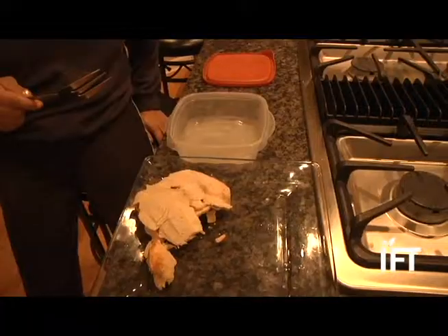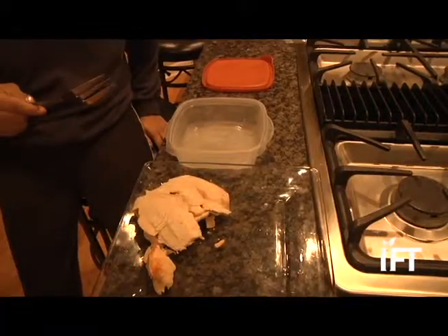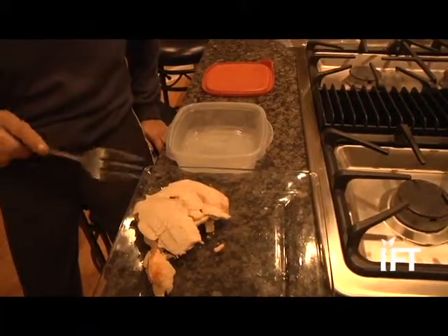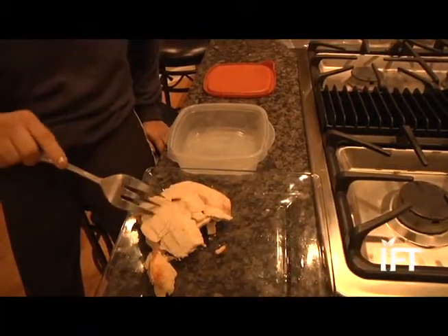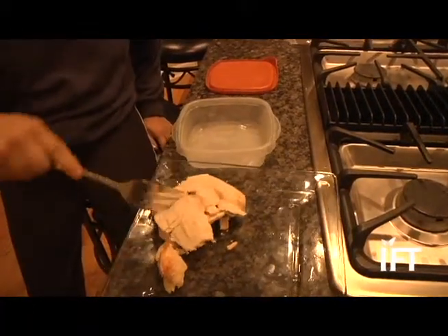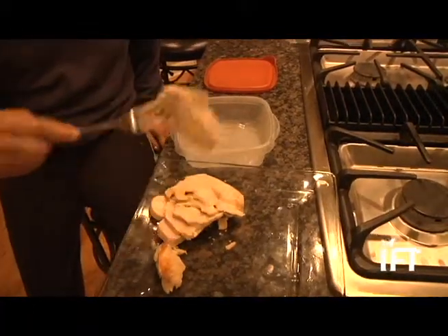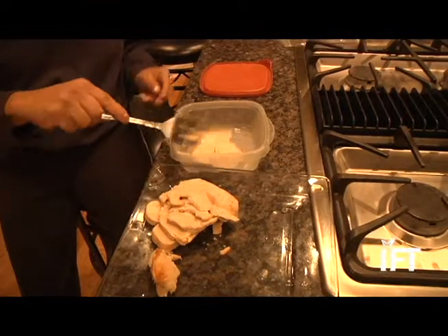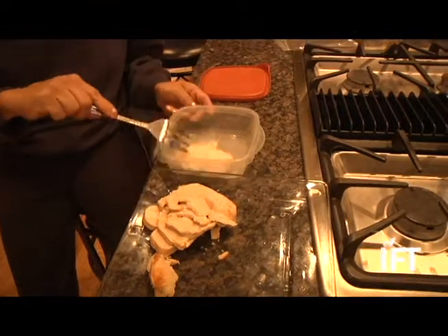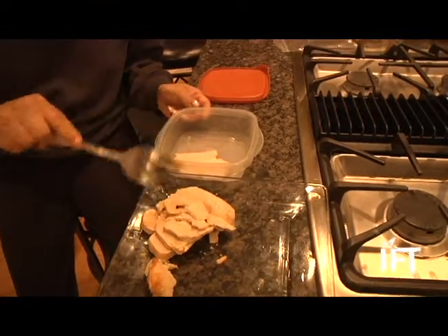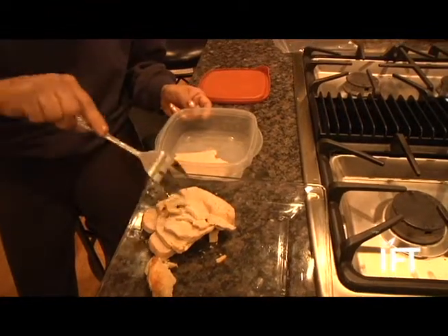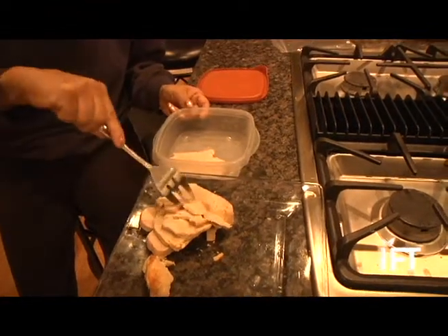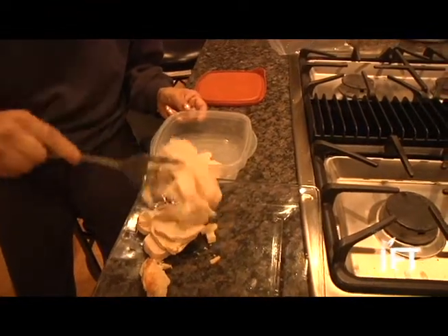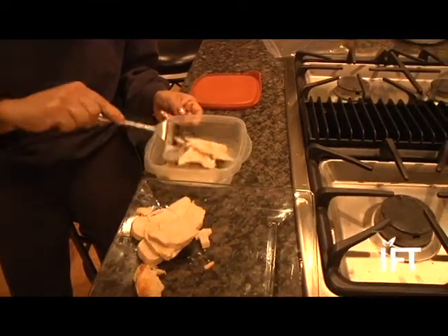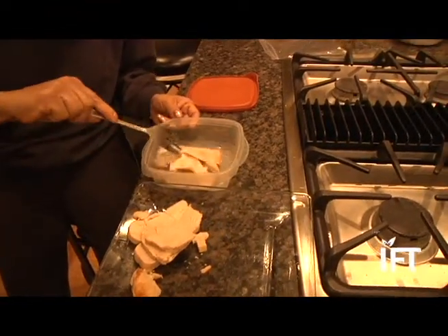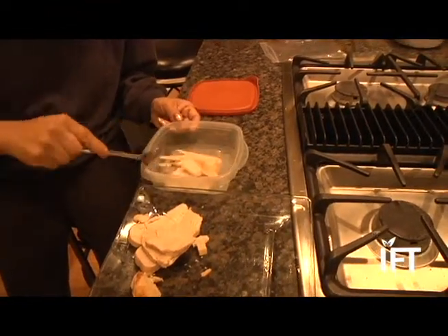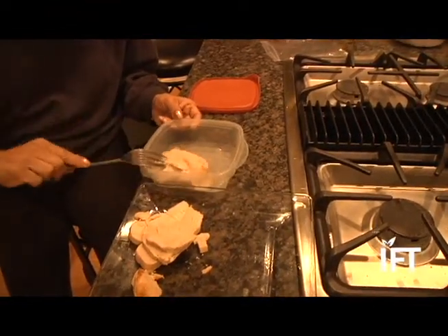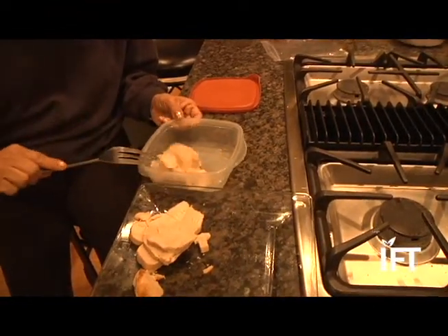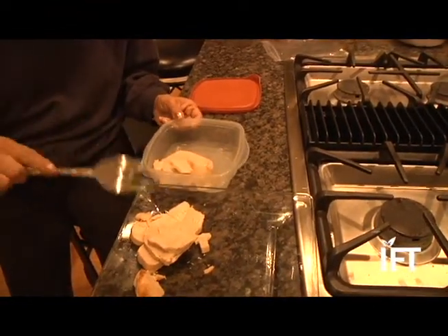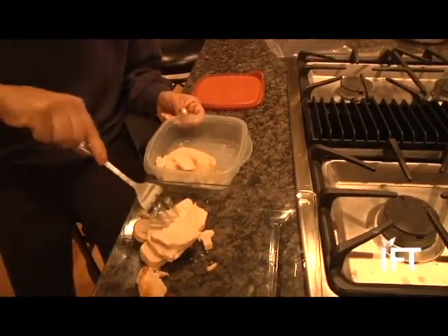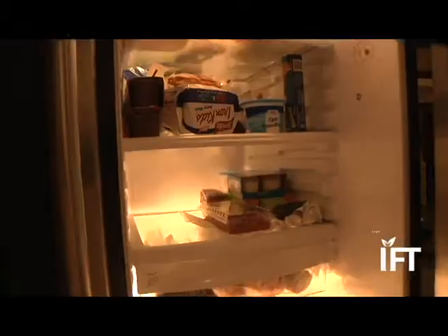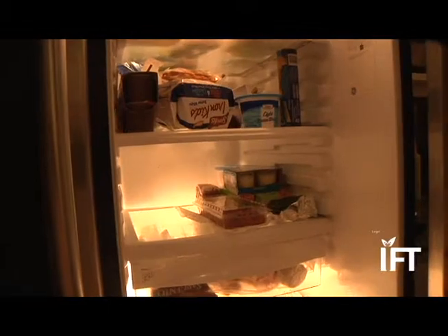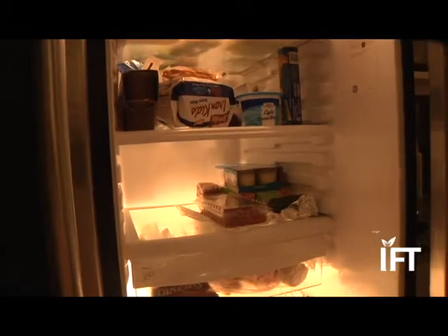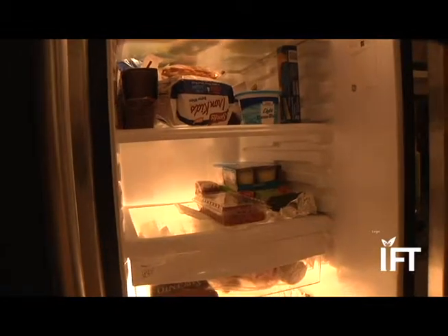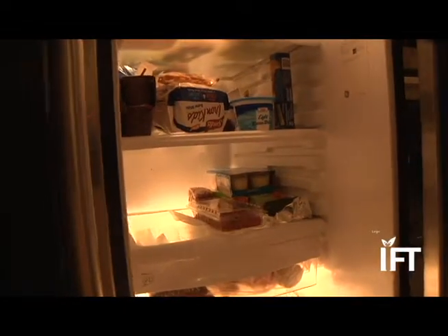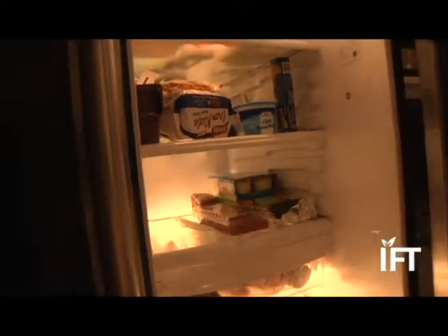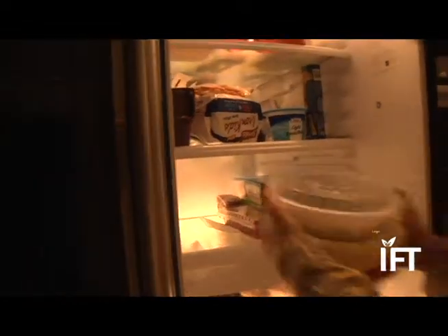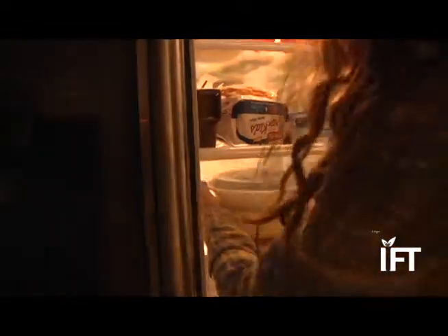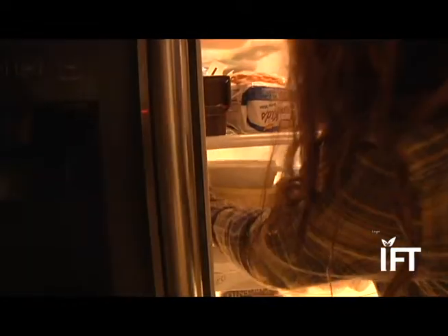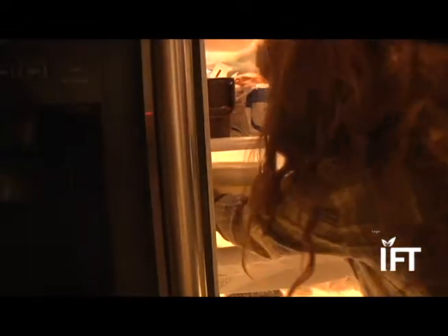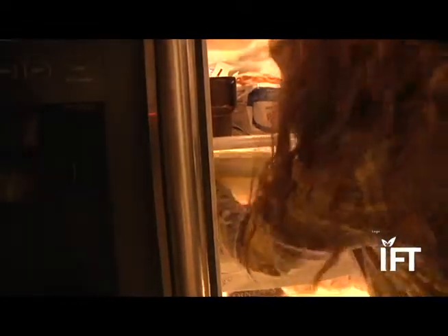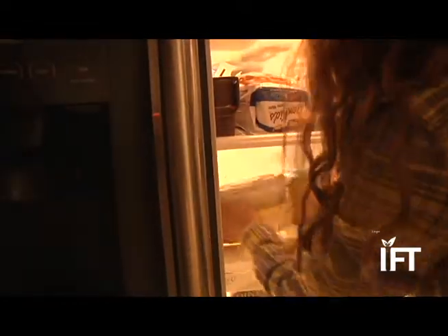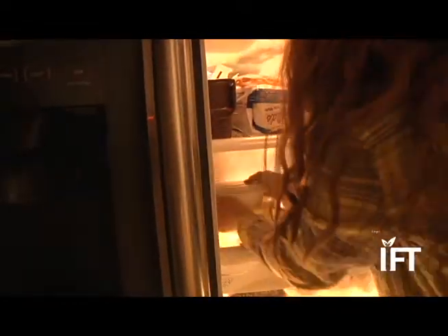Another trick is to cut it up into pieces and put them into shallow containers, not more than two inches deep, and to place them a little apart in the refrigerator so they can chill down quickly.